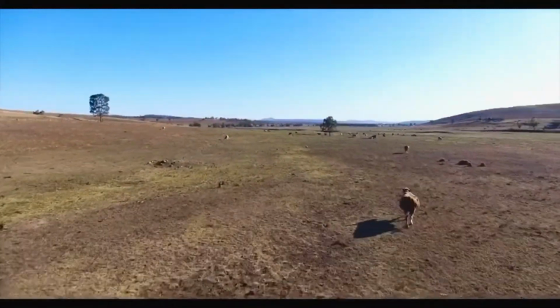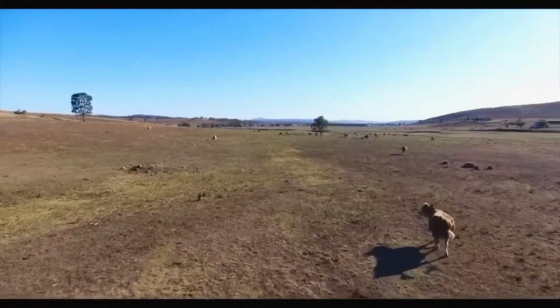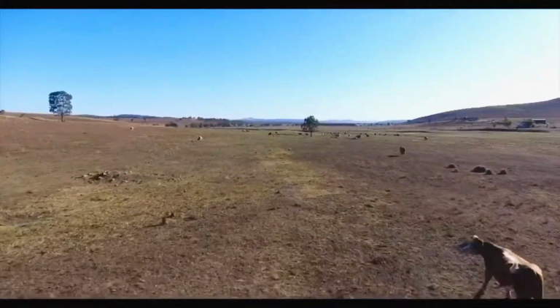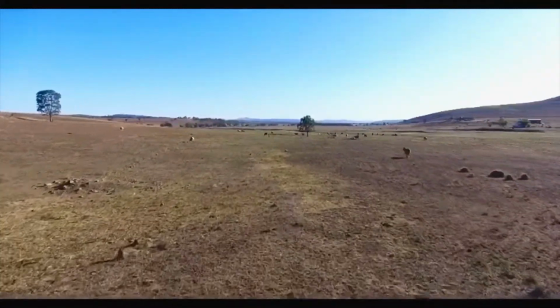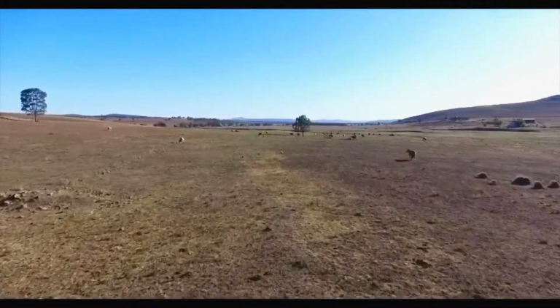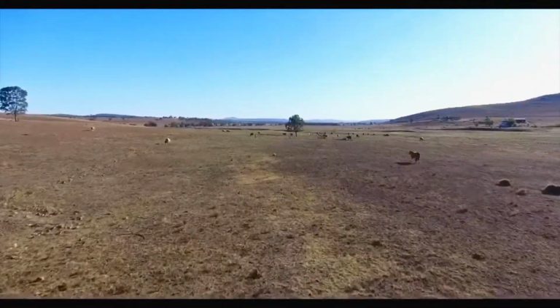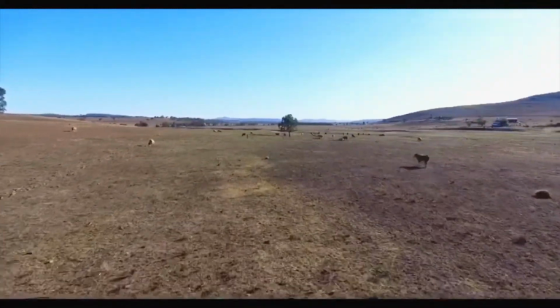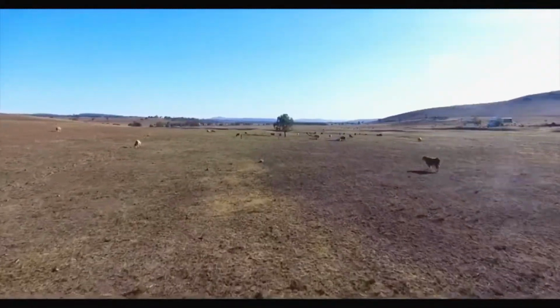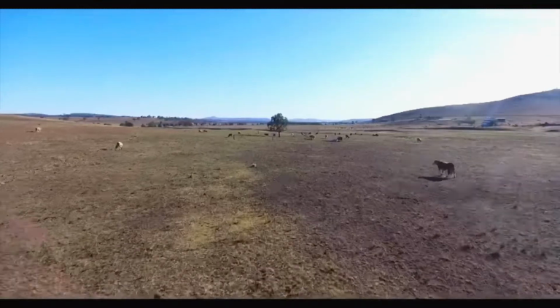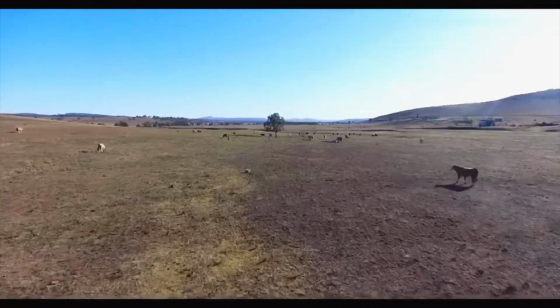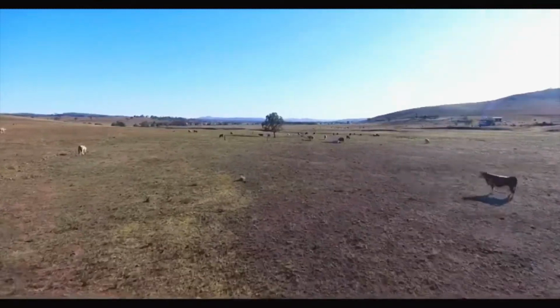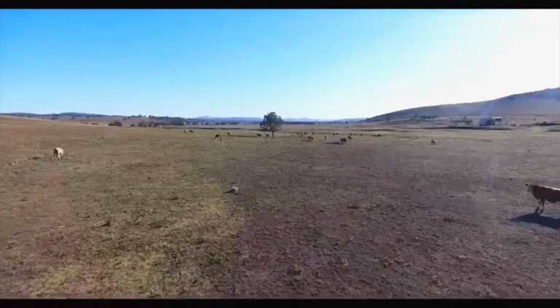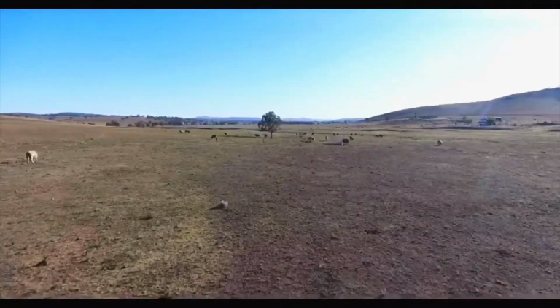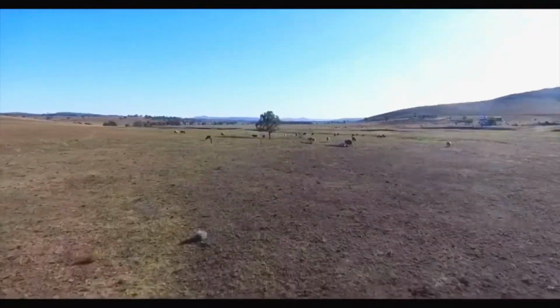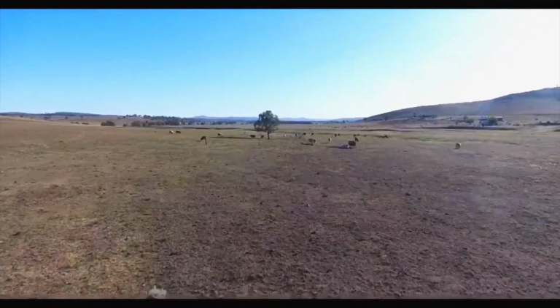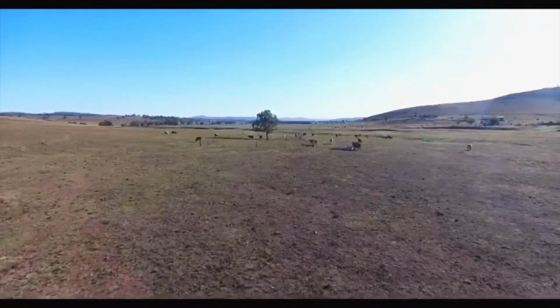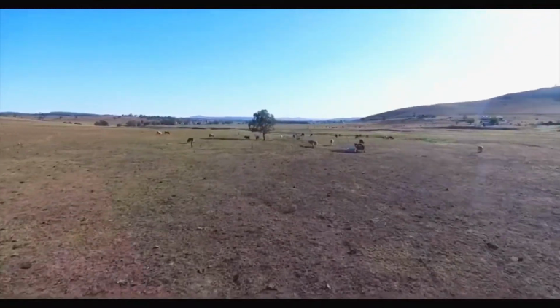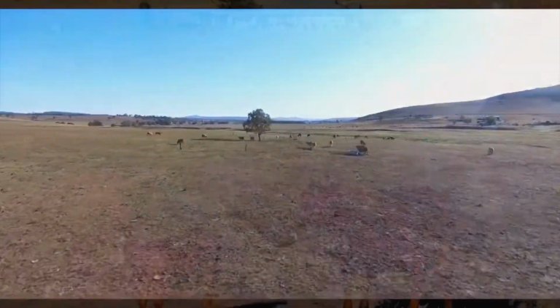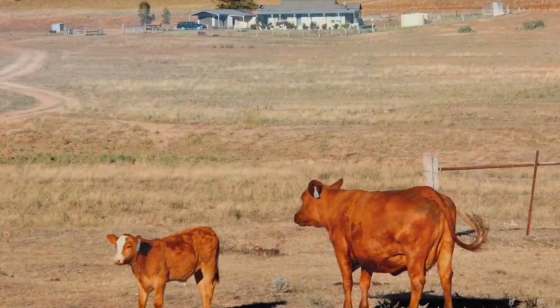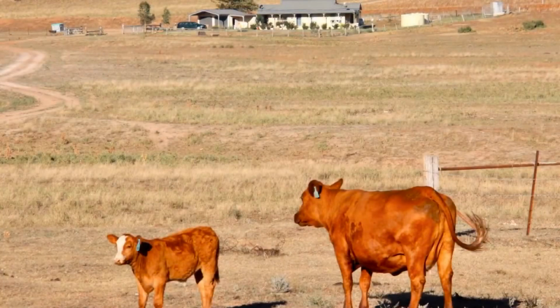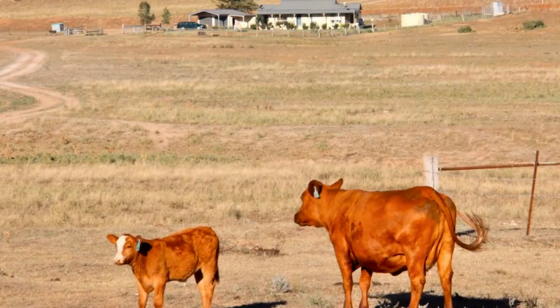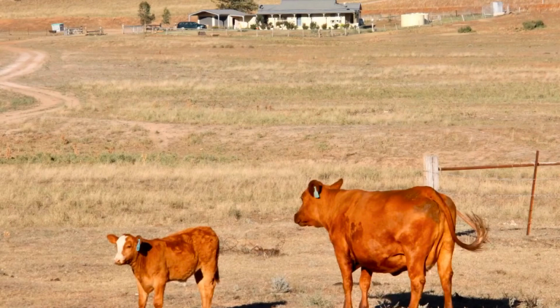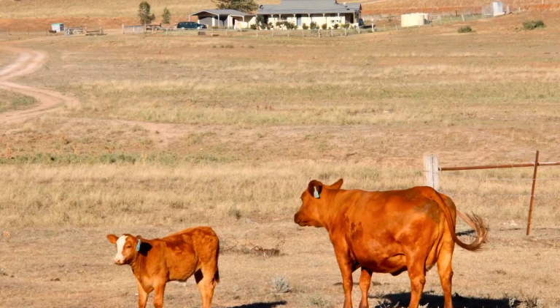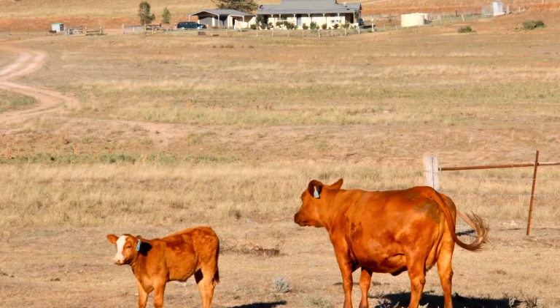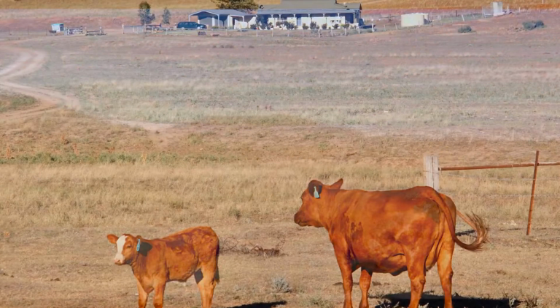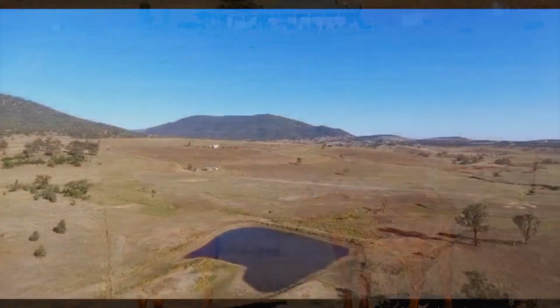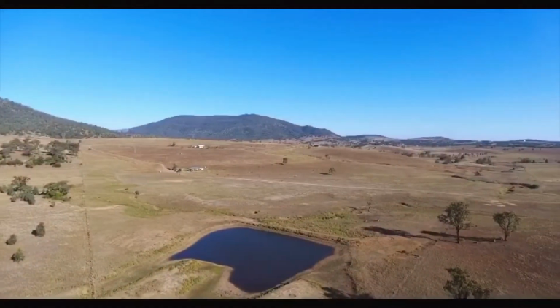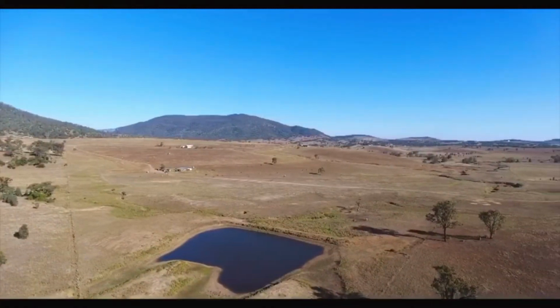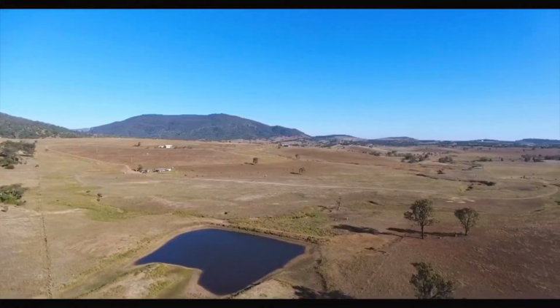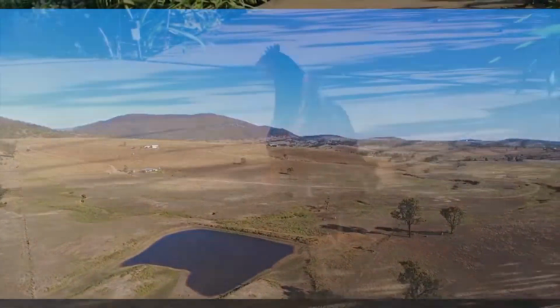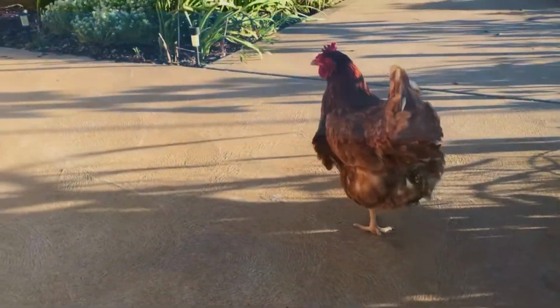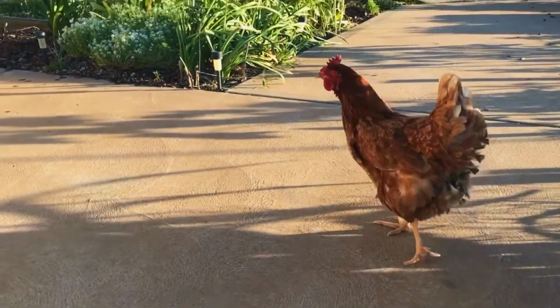The country consists of undulating open grazing areas with large arable flats. There's a good scattering of shade trees and multiple dams, including one very large dam that is holding a great amount of water even in a tough season.